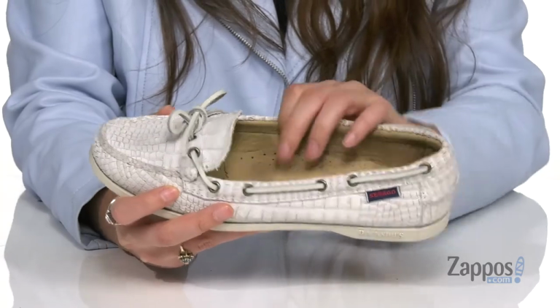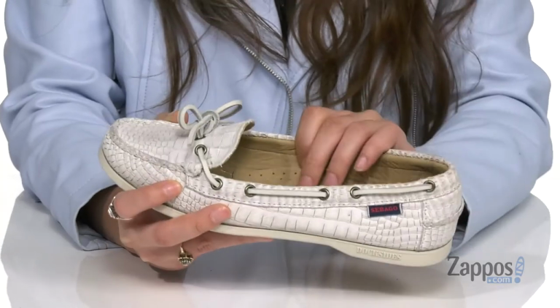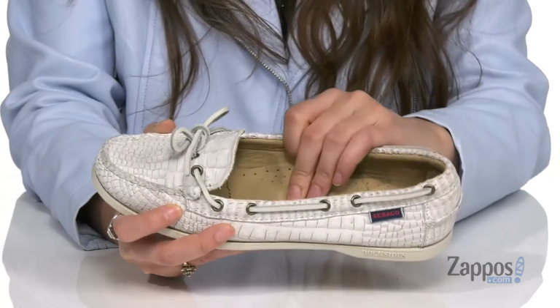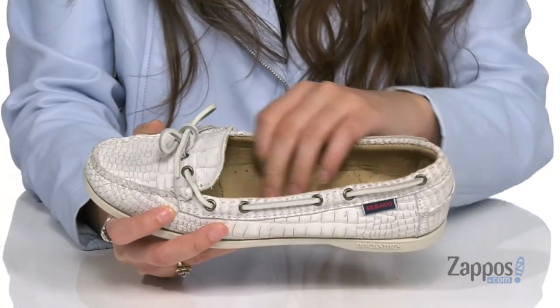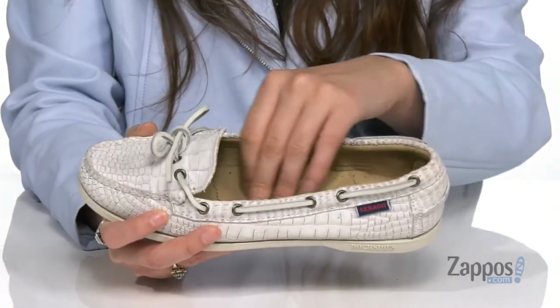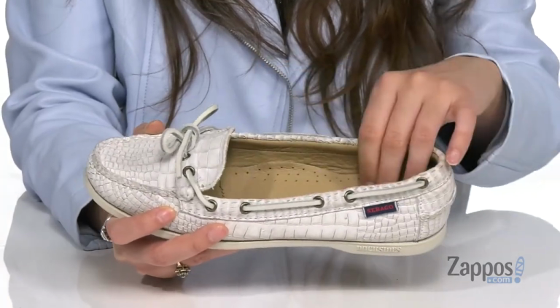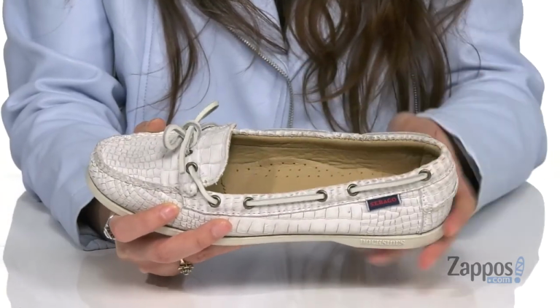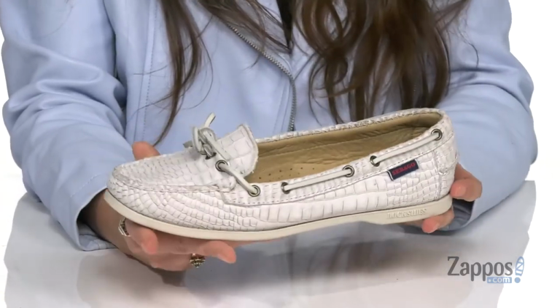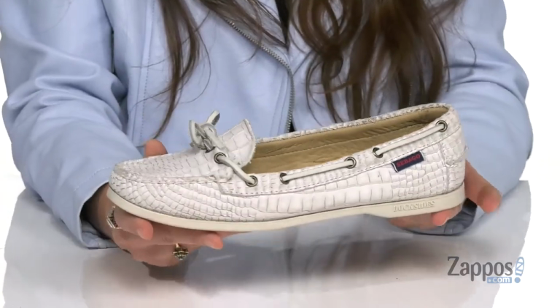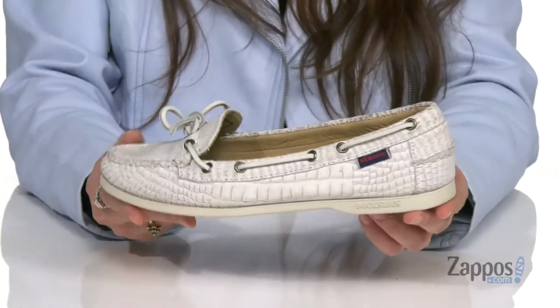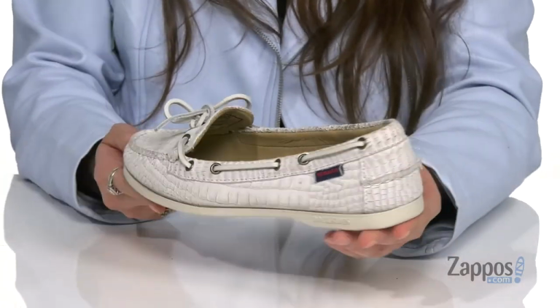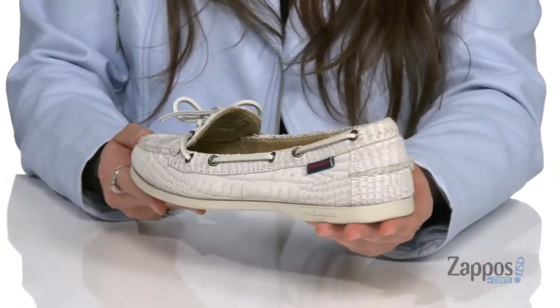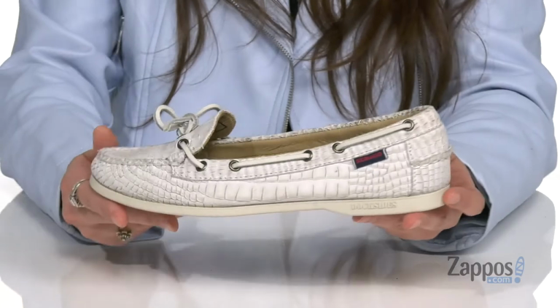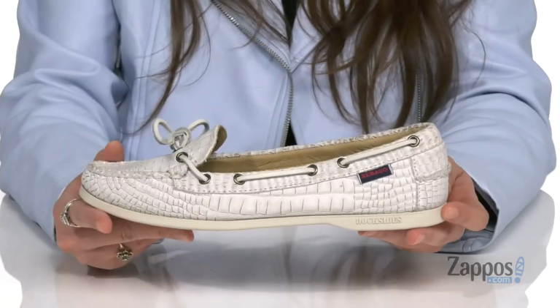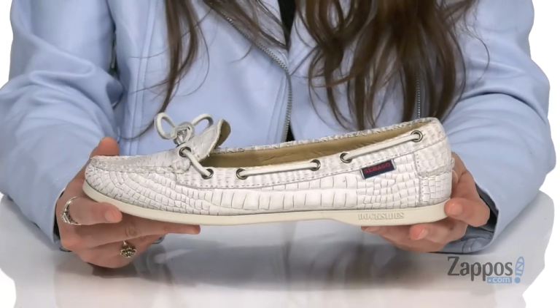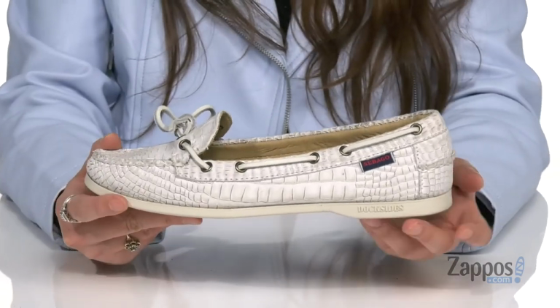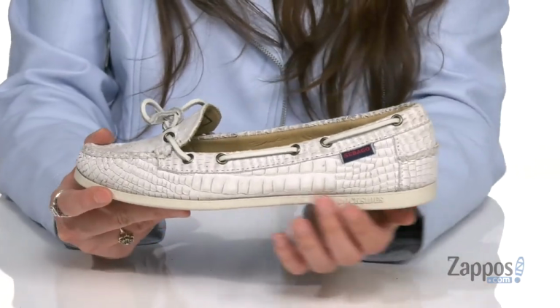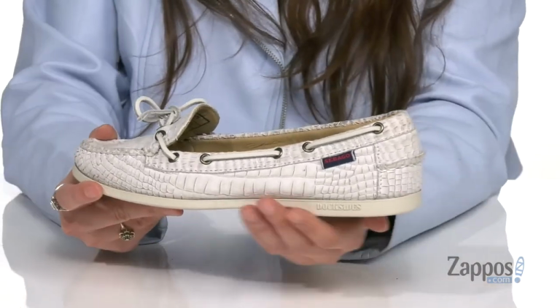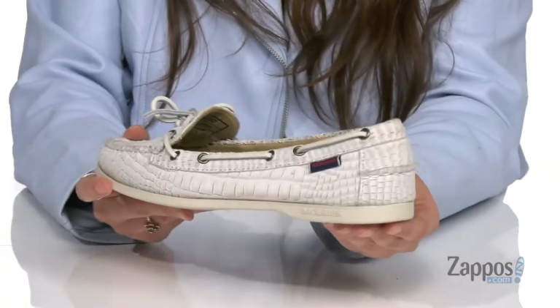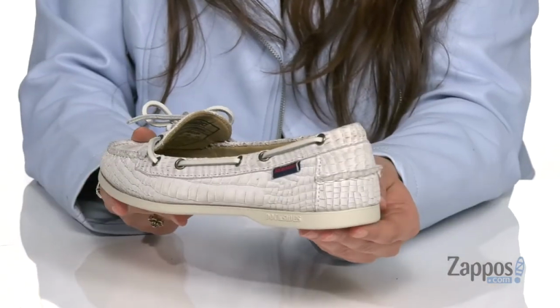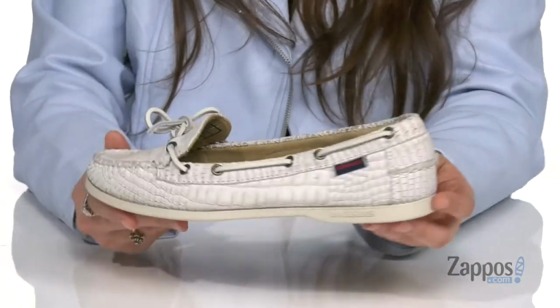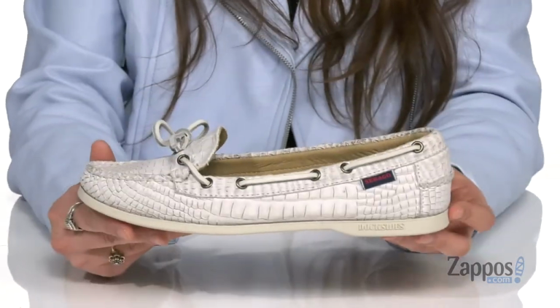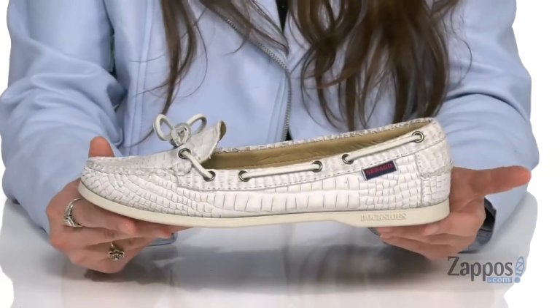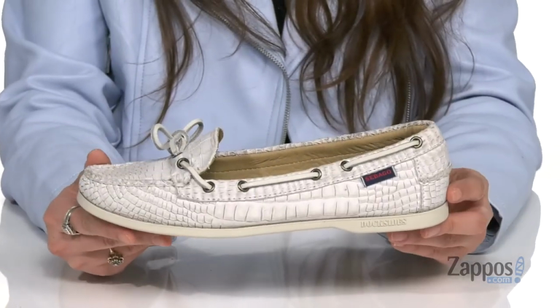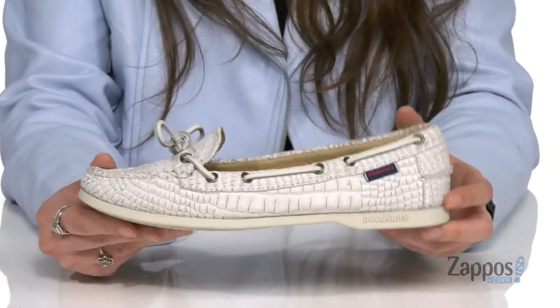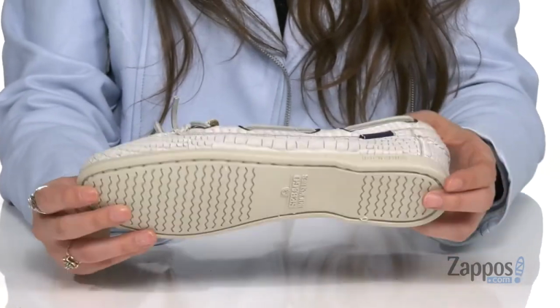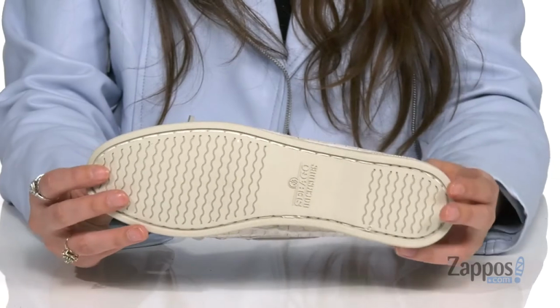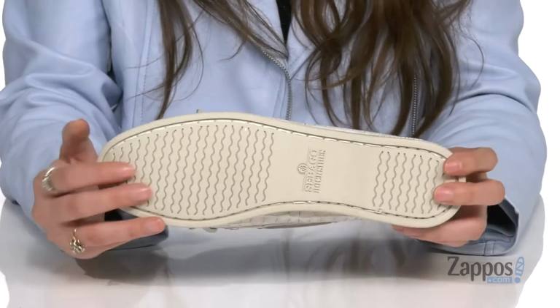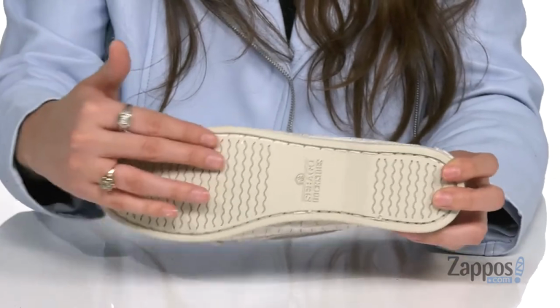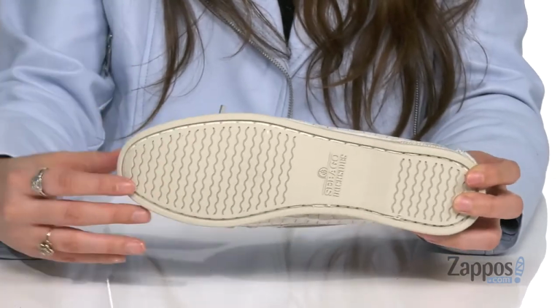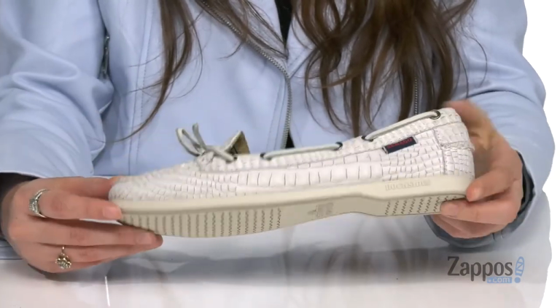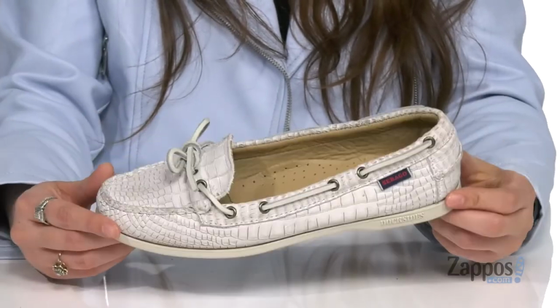There's a padded footbed that features perforations for breathability, and it's going to deliver so much comfort. They have a little bit of a heel at the bottom so you're not too flat on the ground, and it's all on top of a textured outsole.